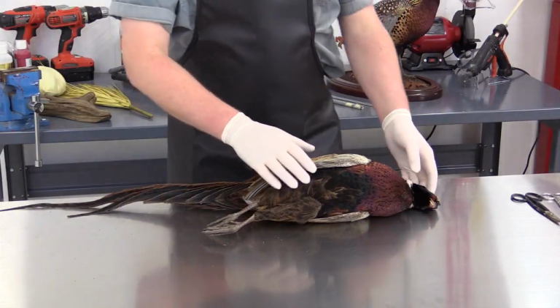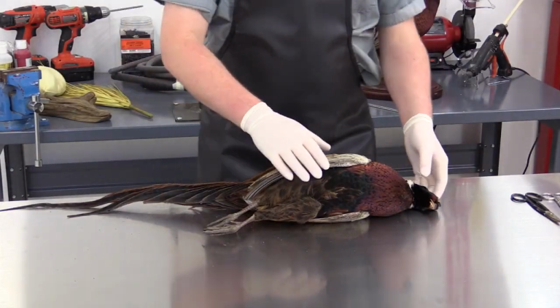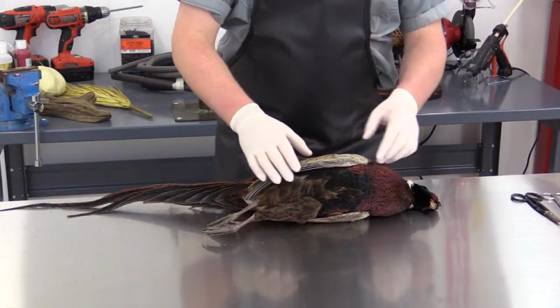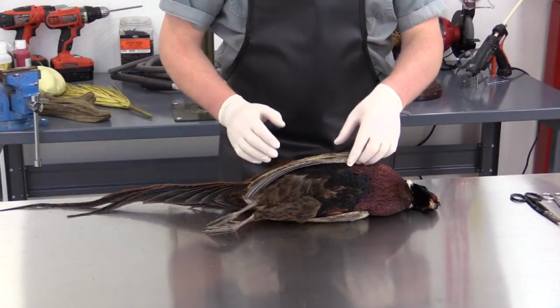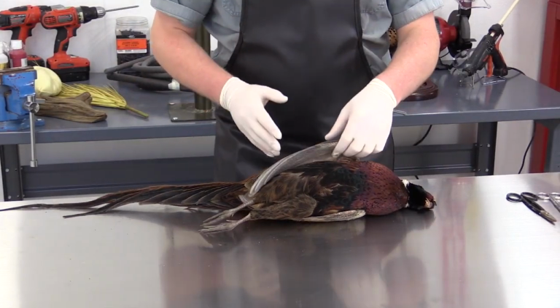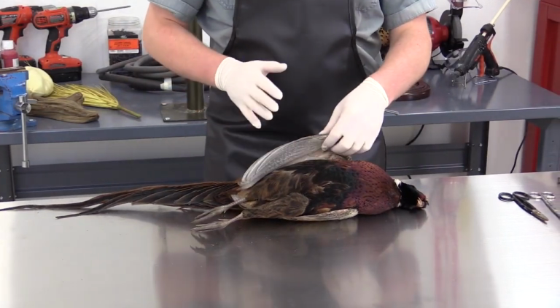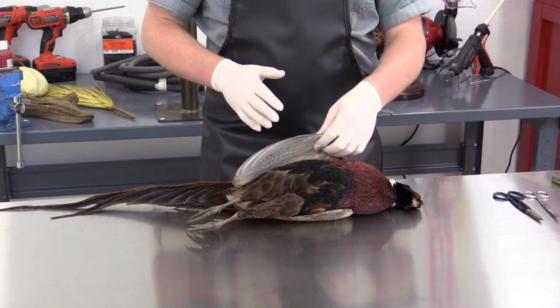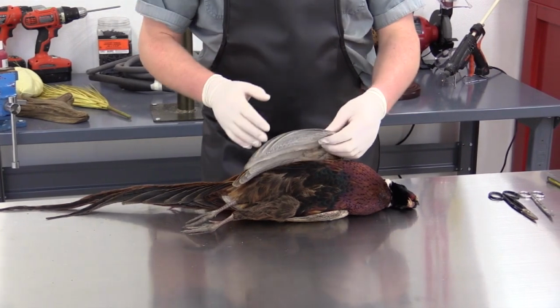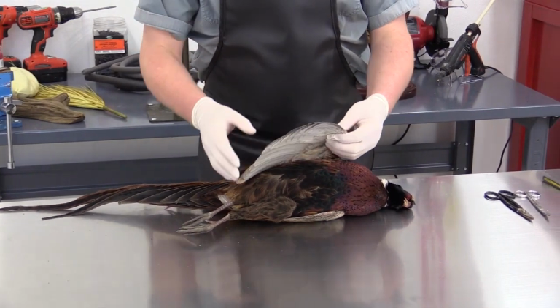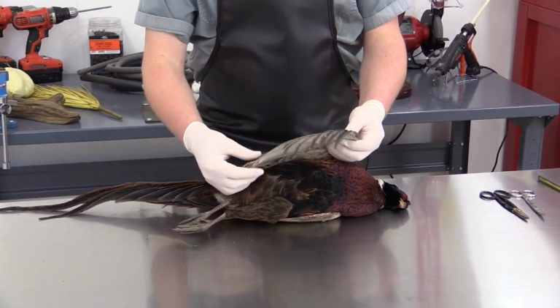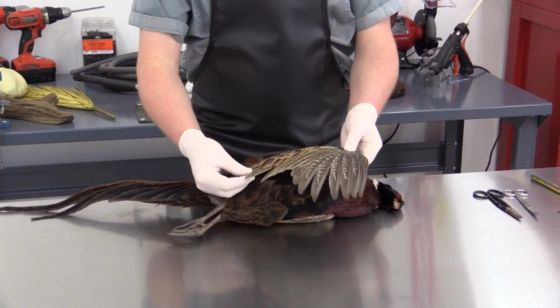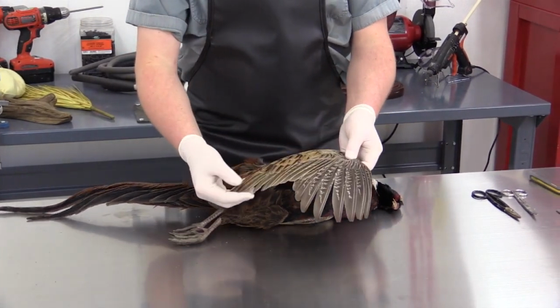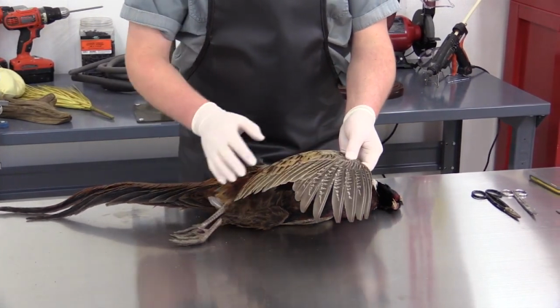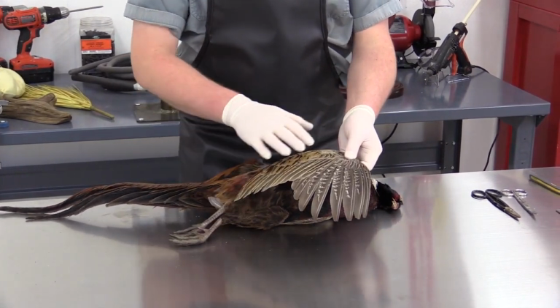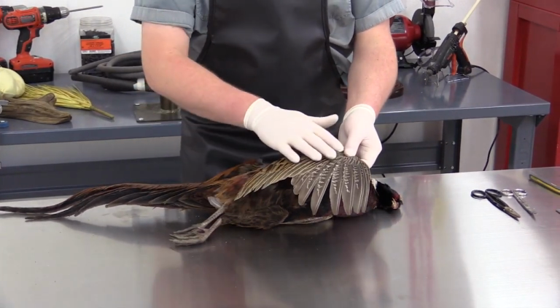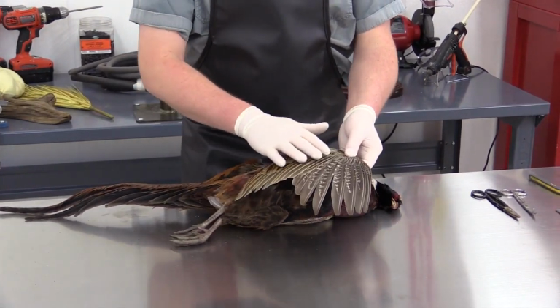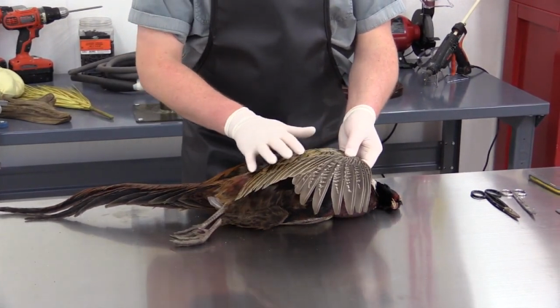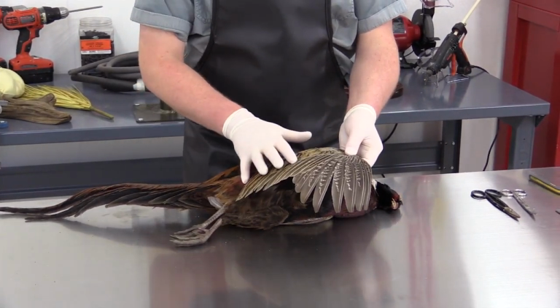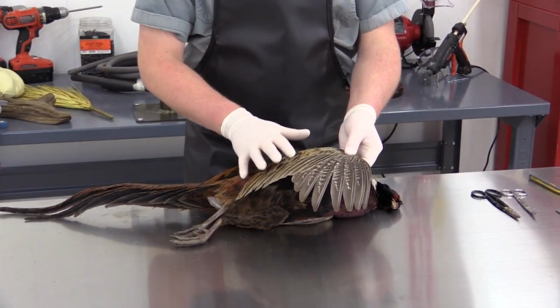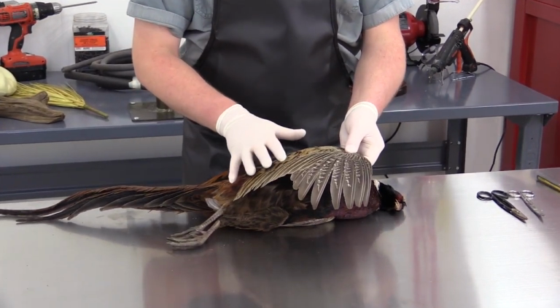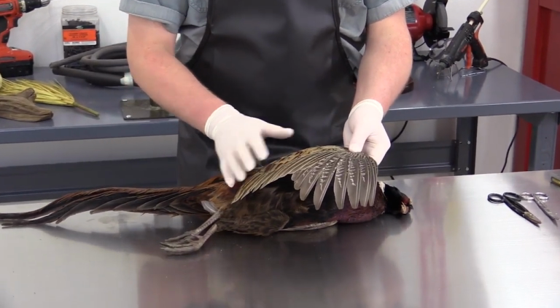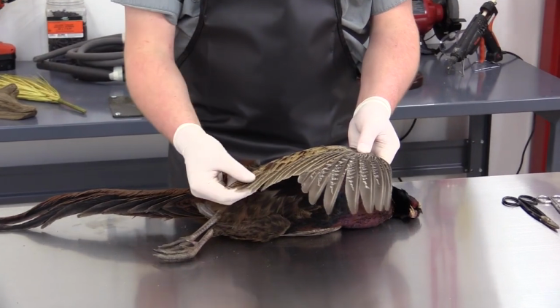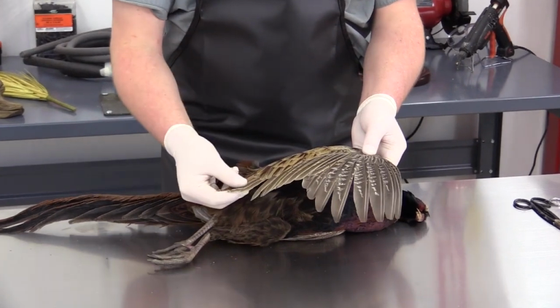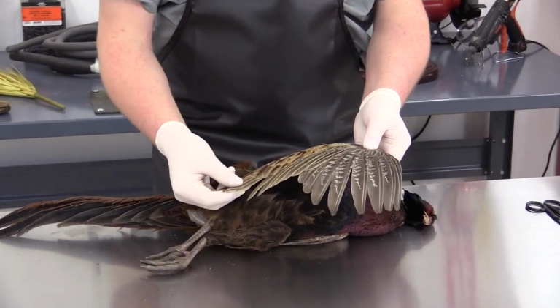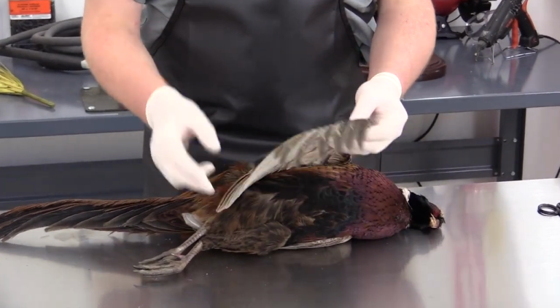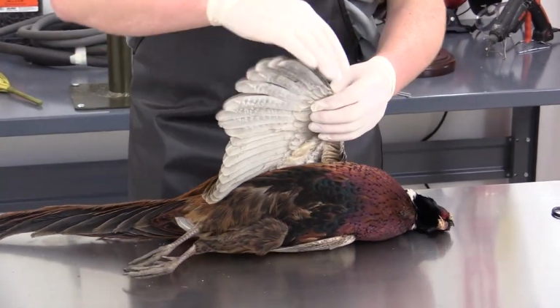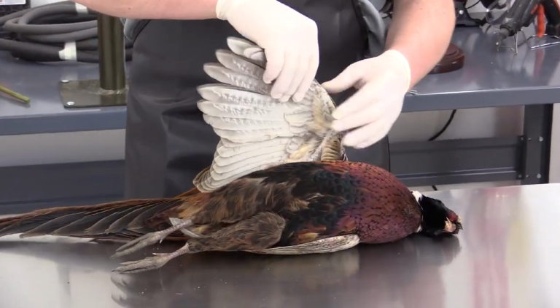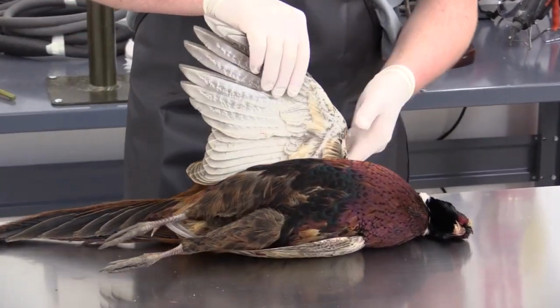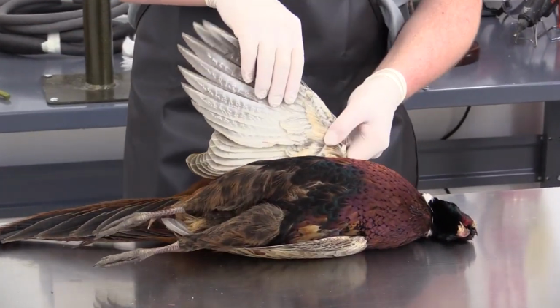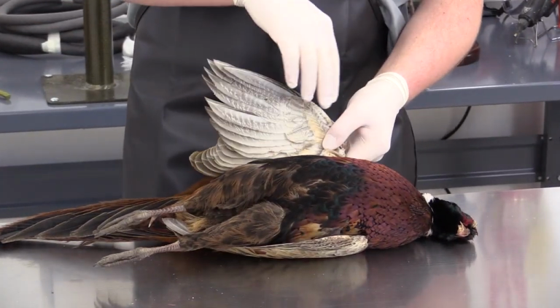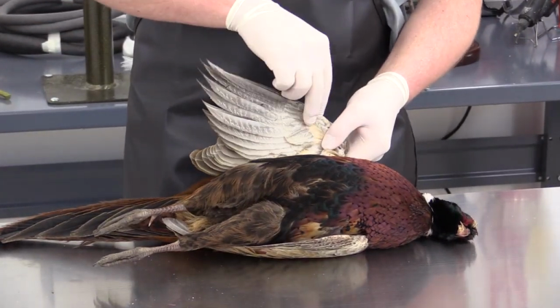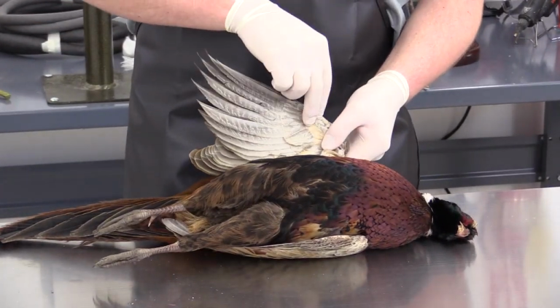Now we want to check the wings for any shot damage. We want to look at the feathers to make sure that they haven't been shot up and broke apart. These look very nice. We want to check to make sure that there's no broken bones.